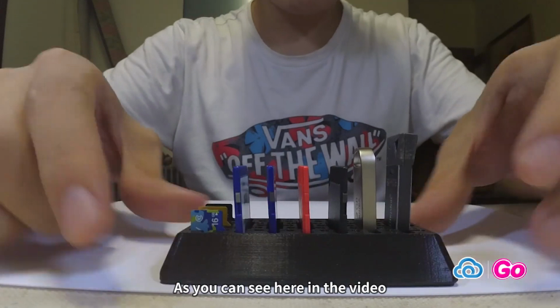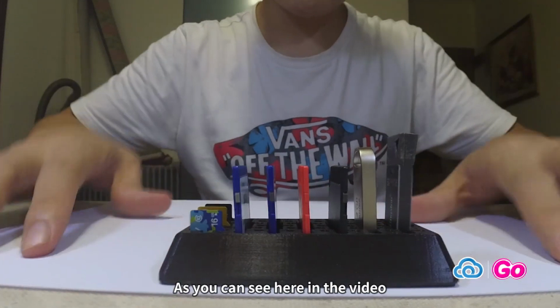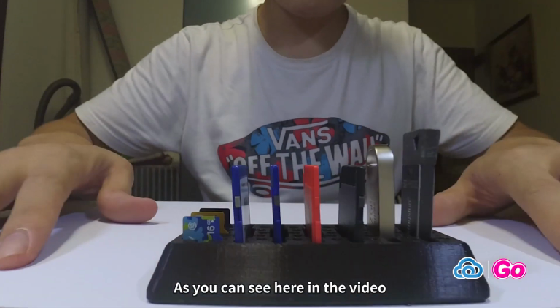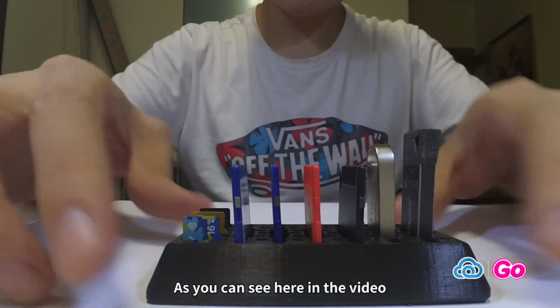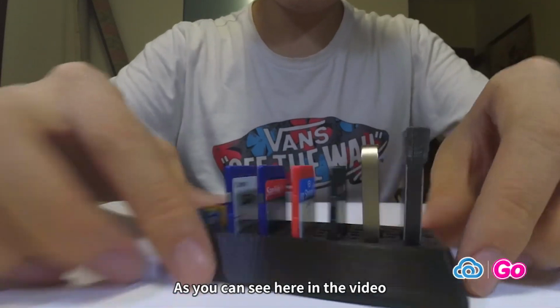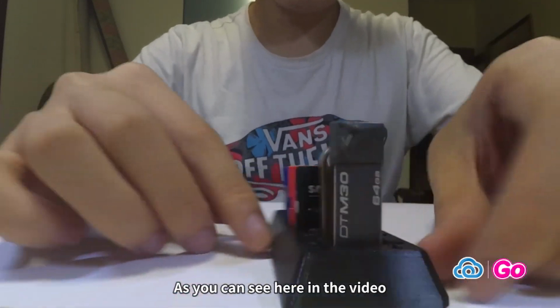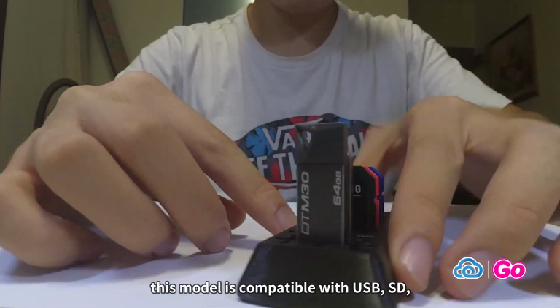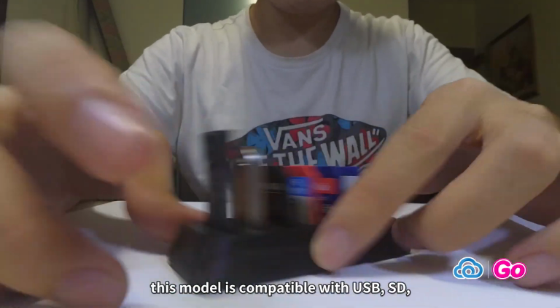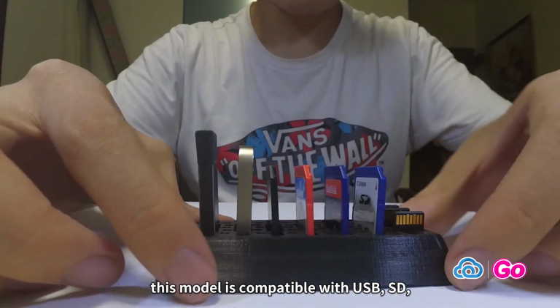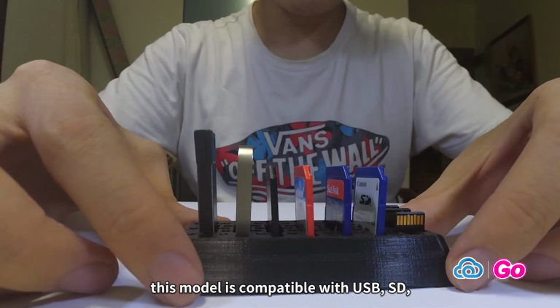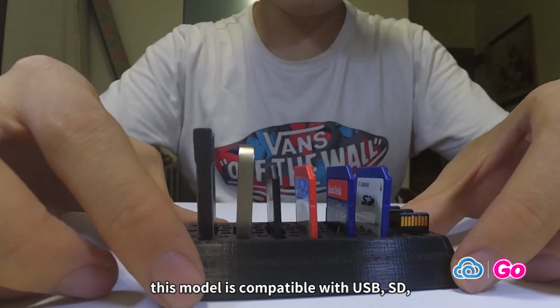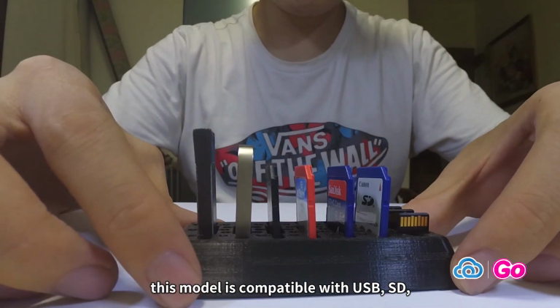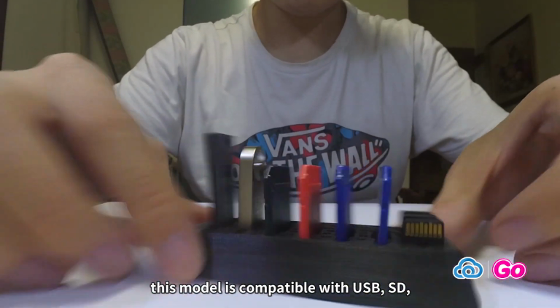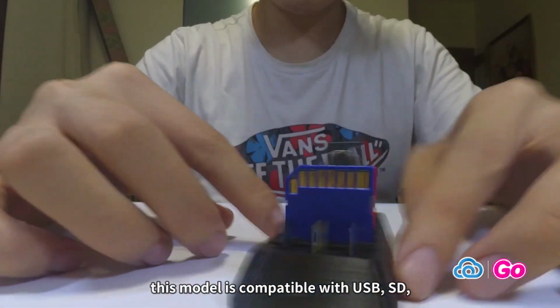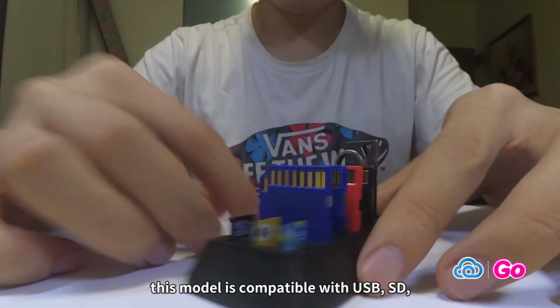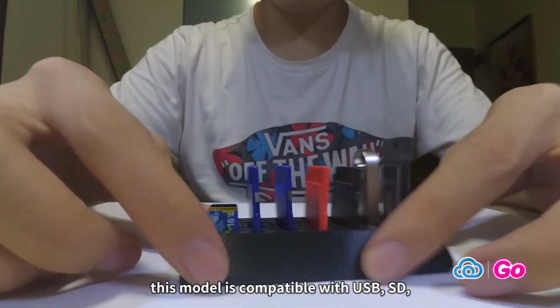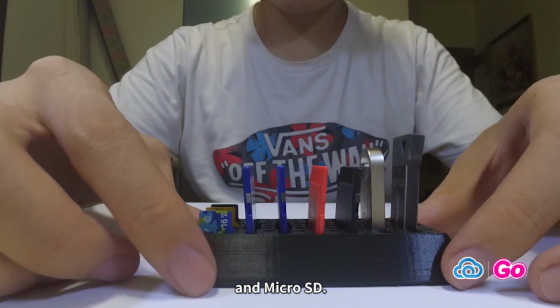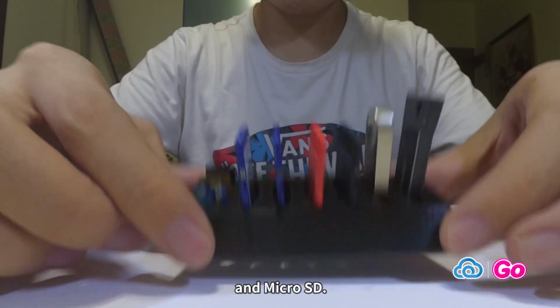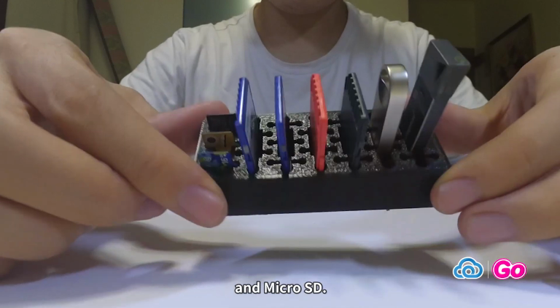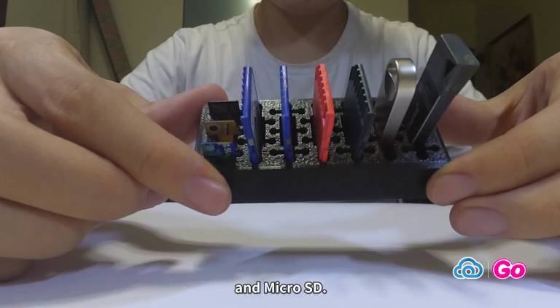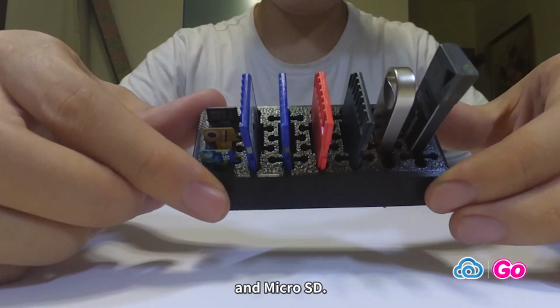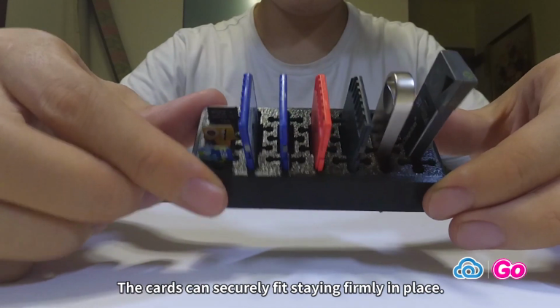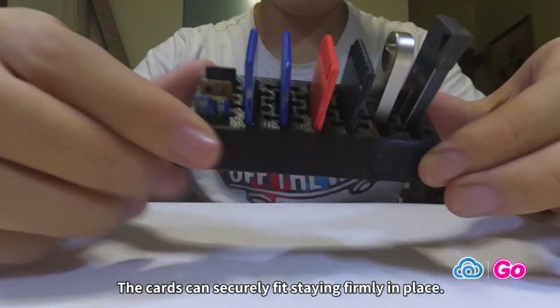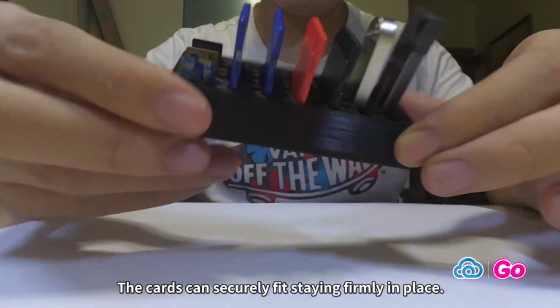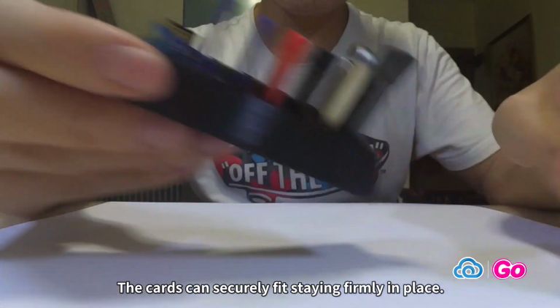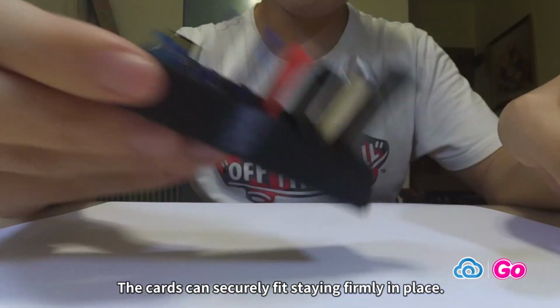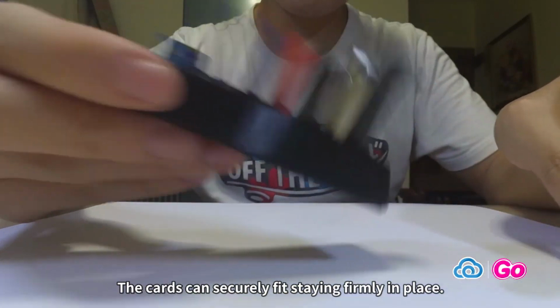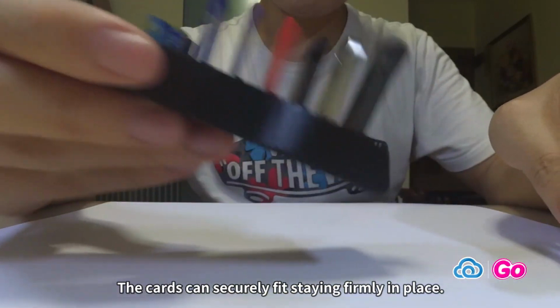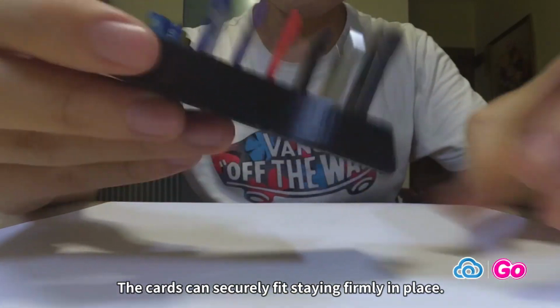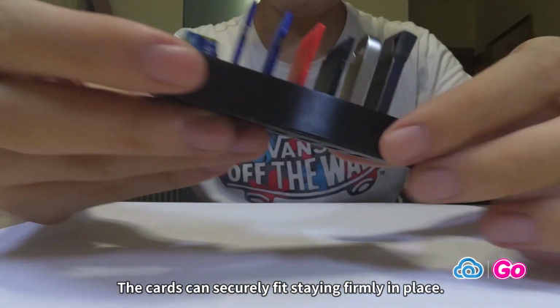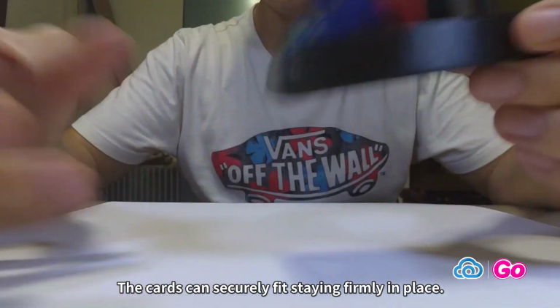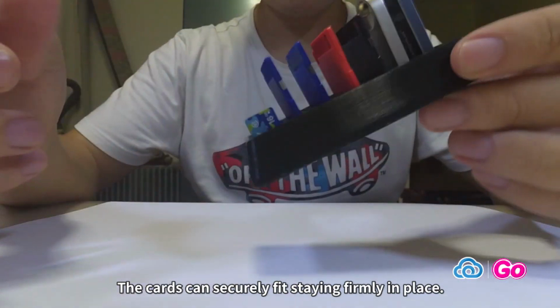As you can see here in the video, this model is compatible with USB, SD and micro SD. The cards can securely fit, staying firmly in place.